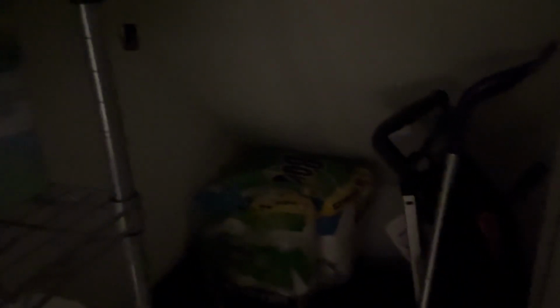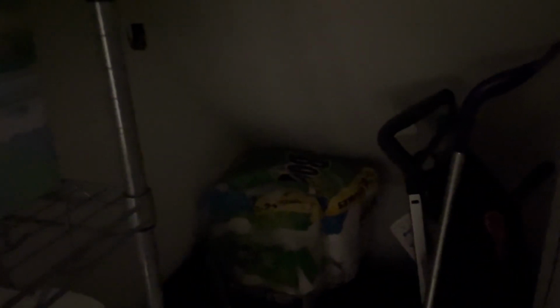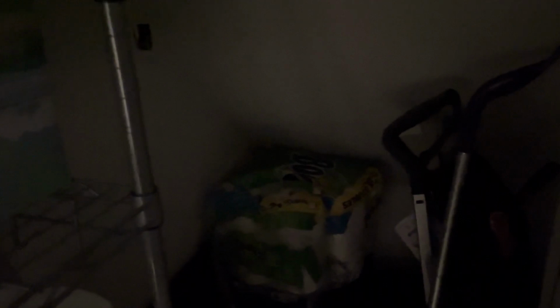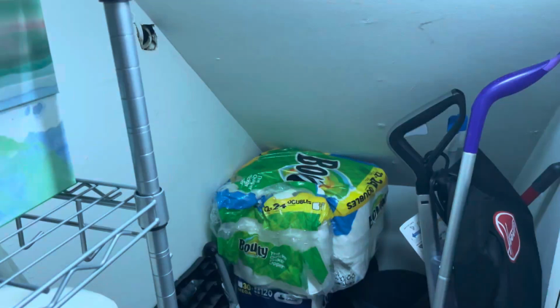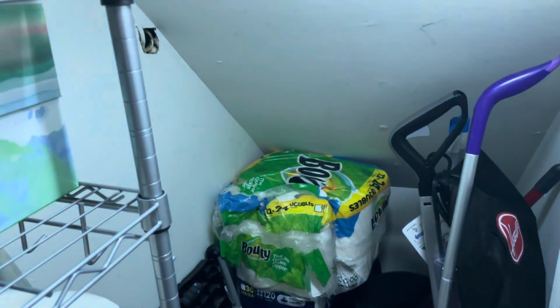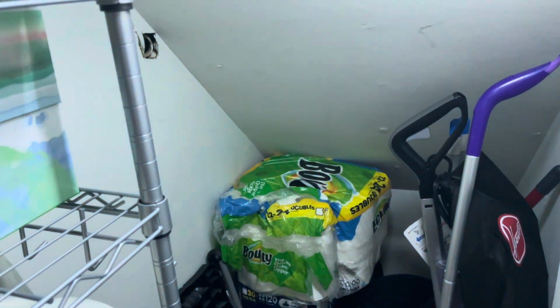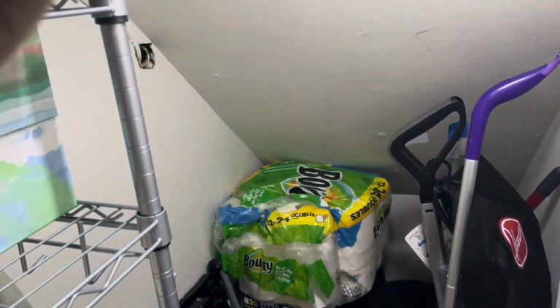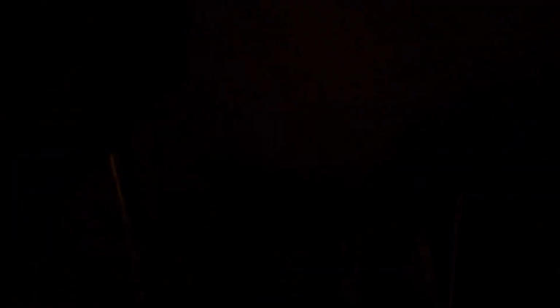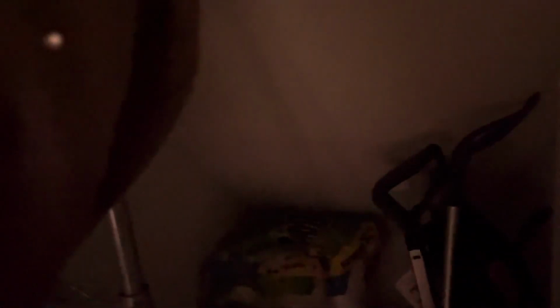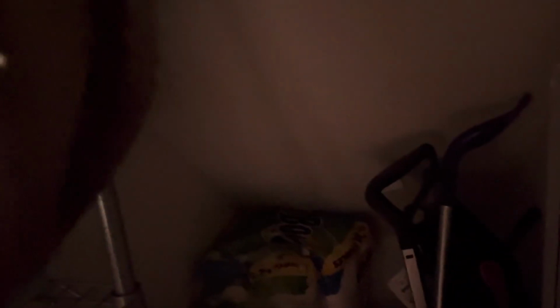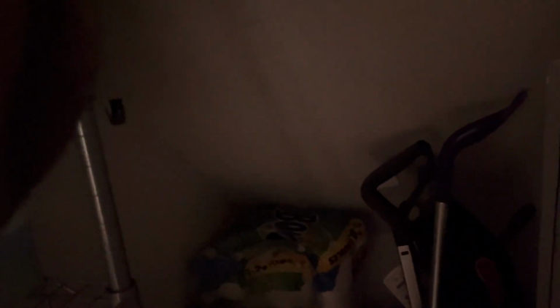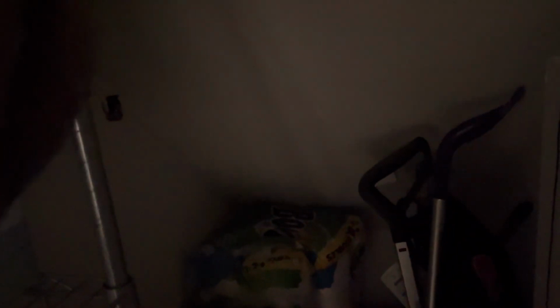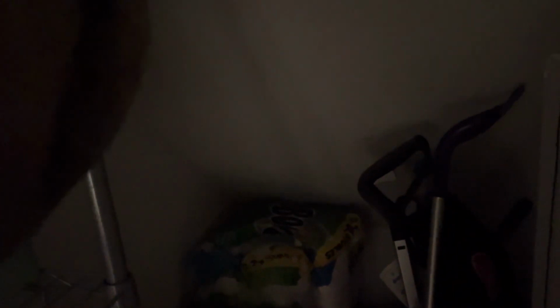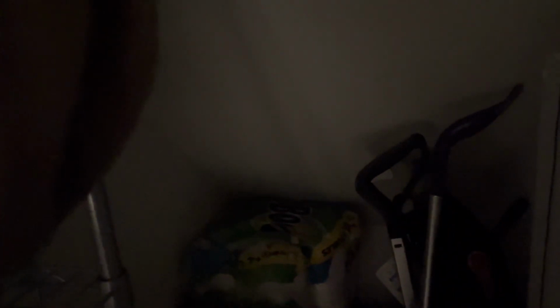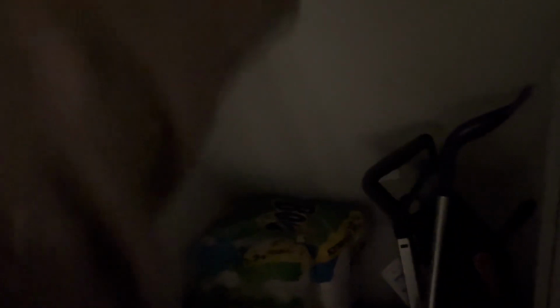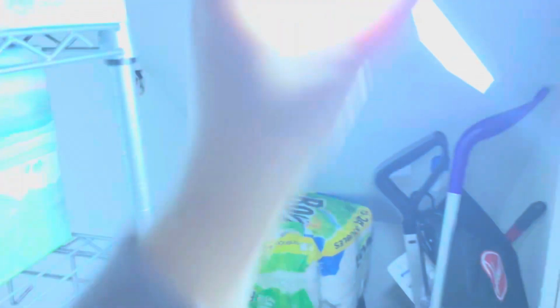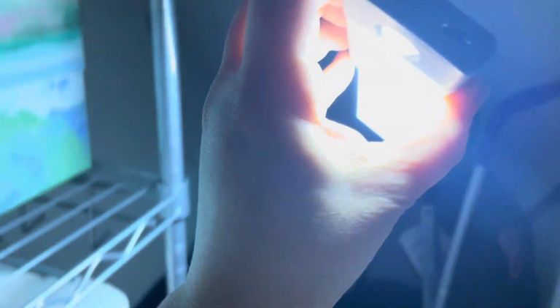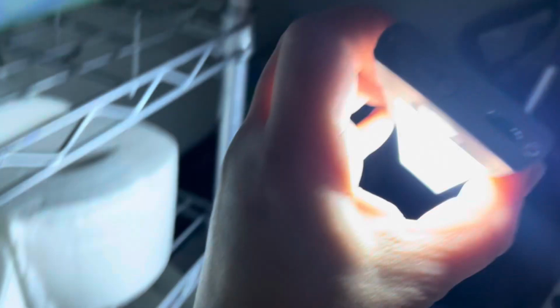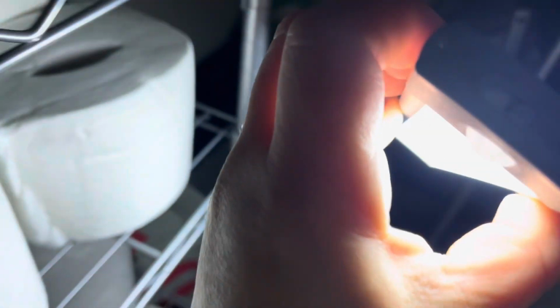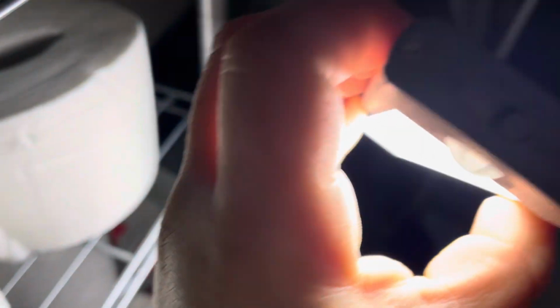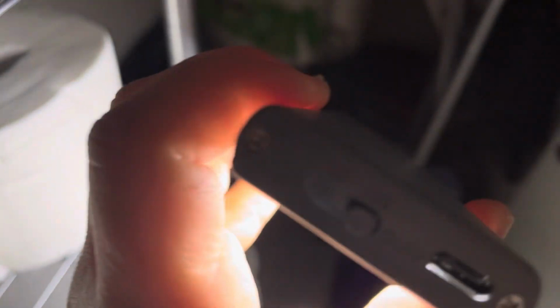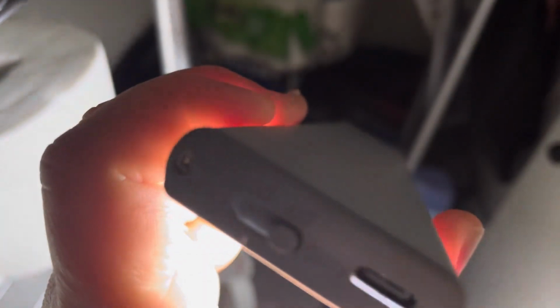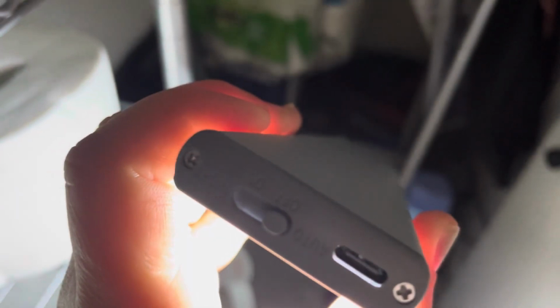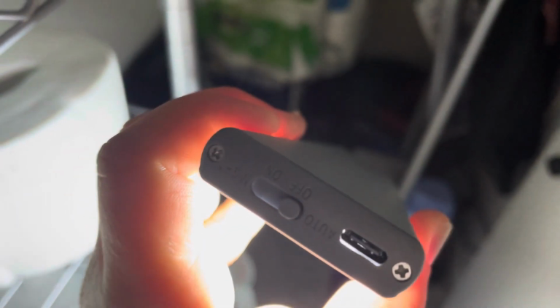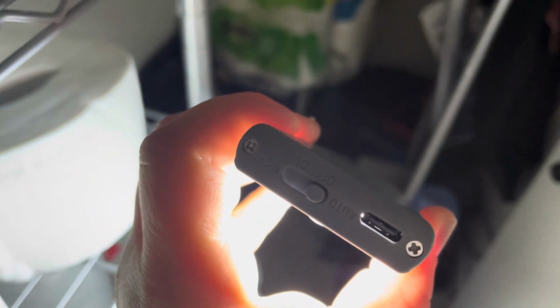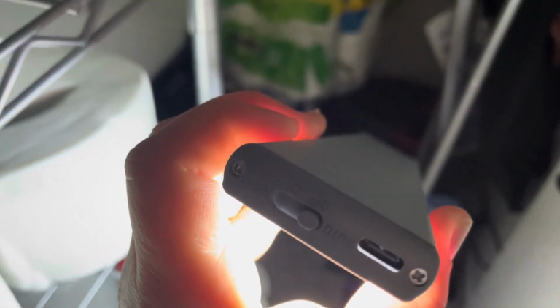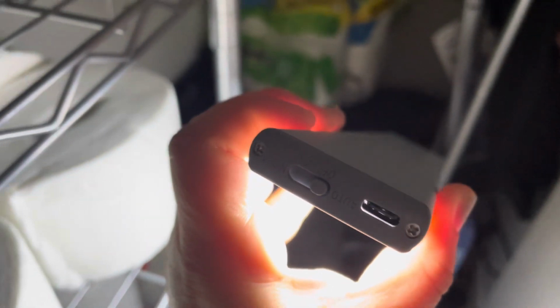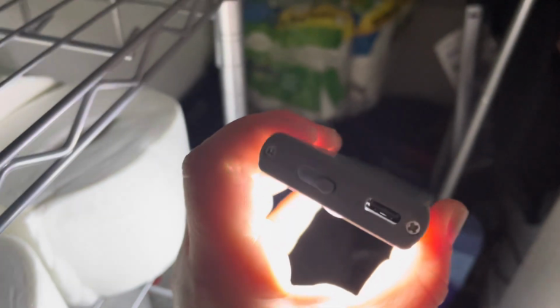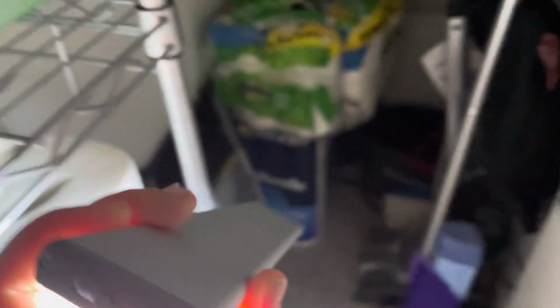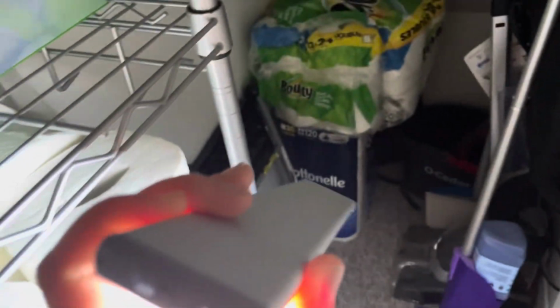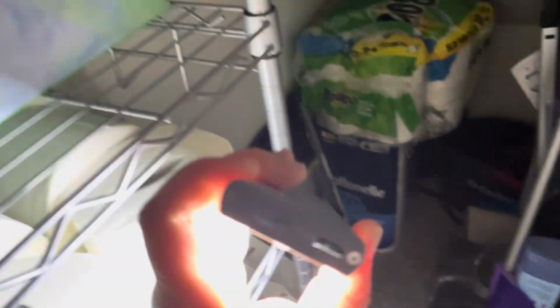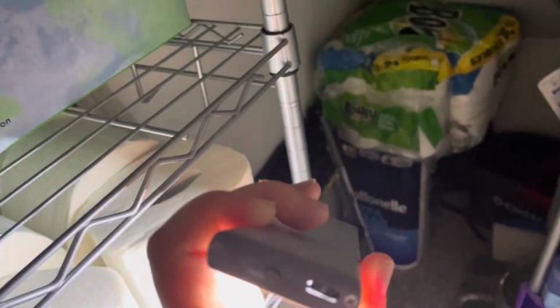So this light makes a huge difference. There are different options on the light. You have auto, on, off, and night.